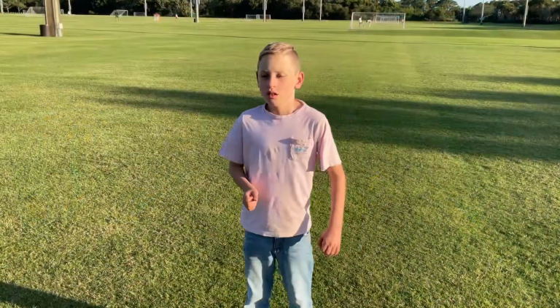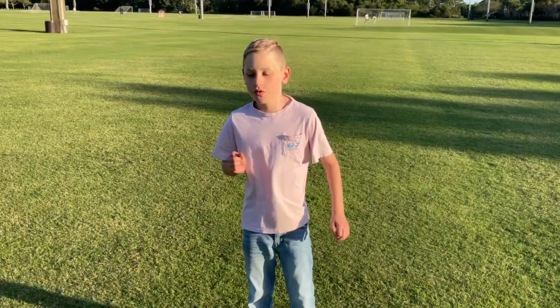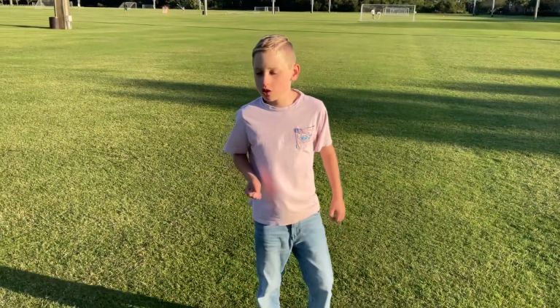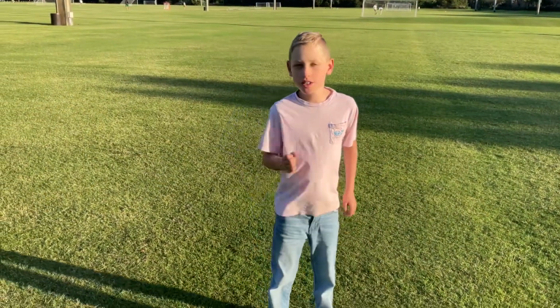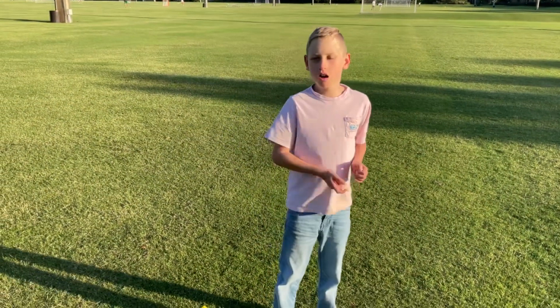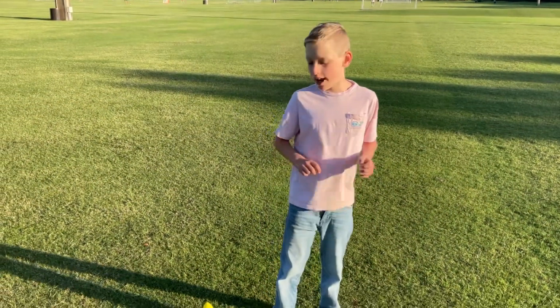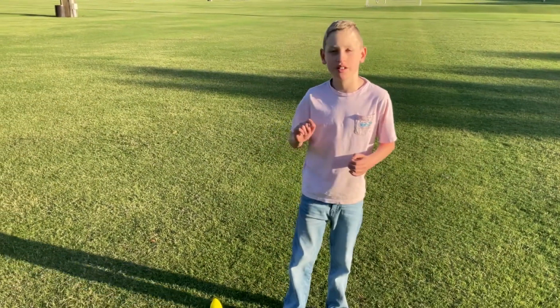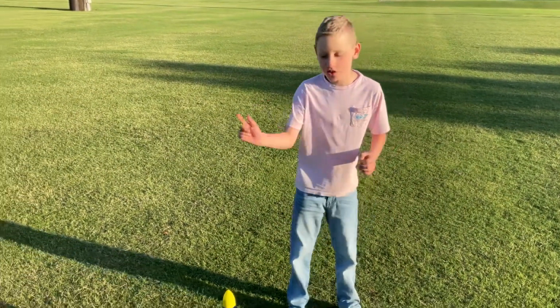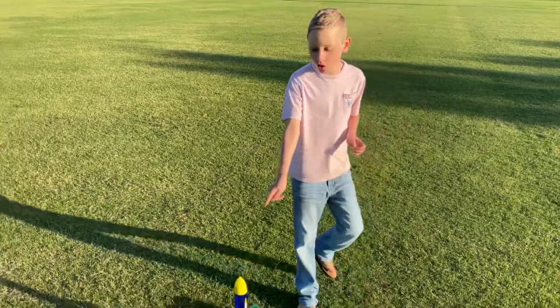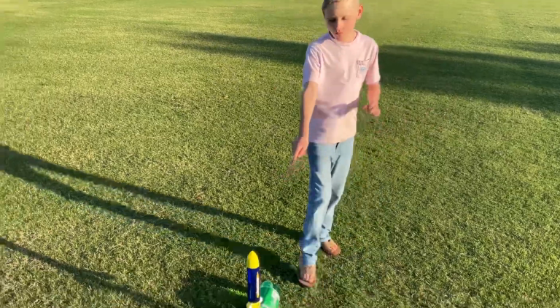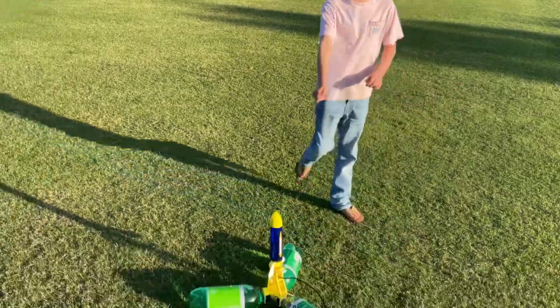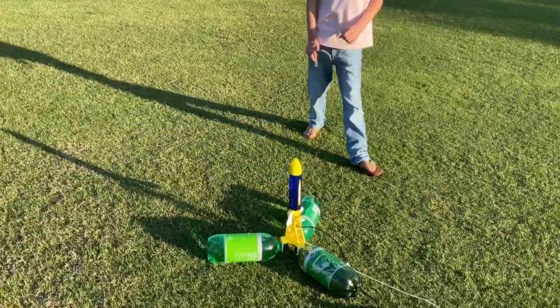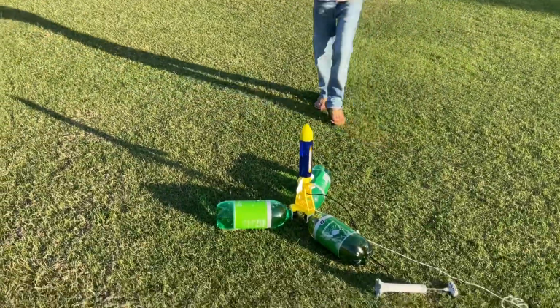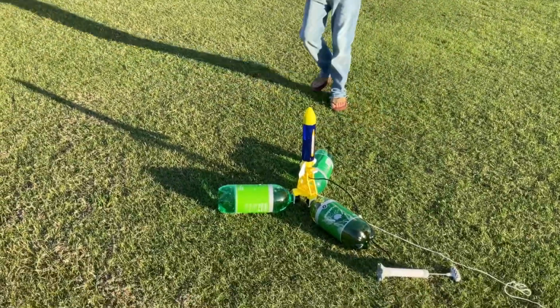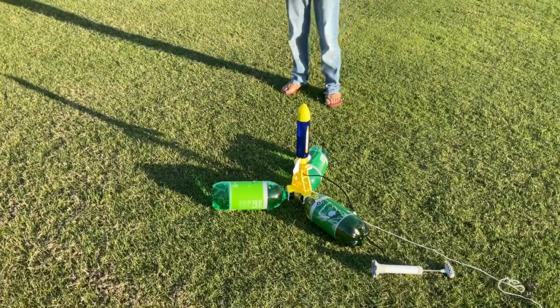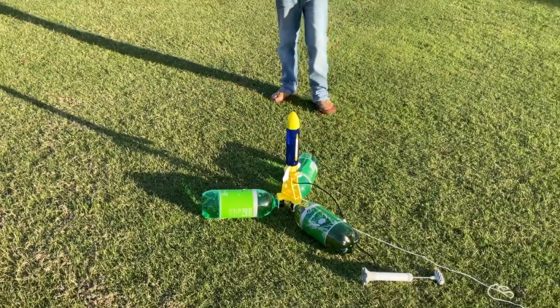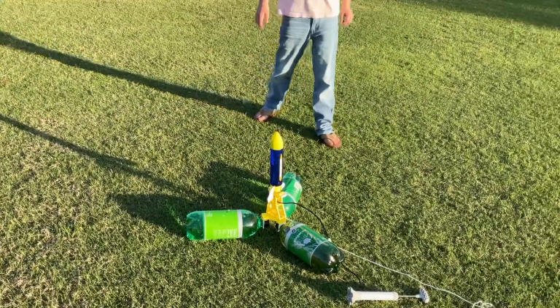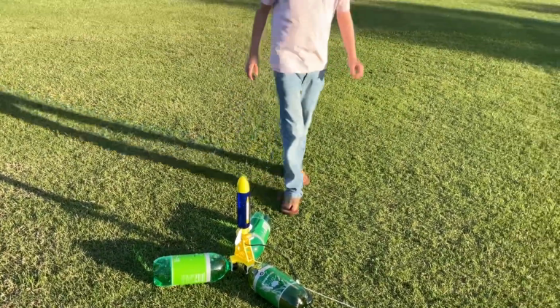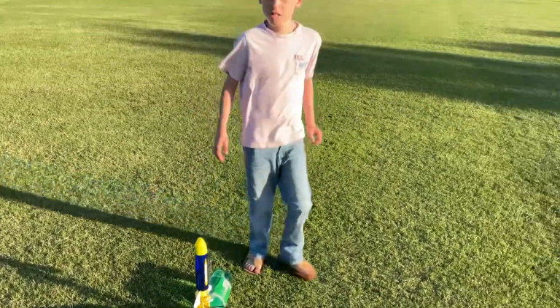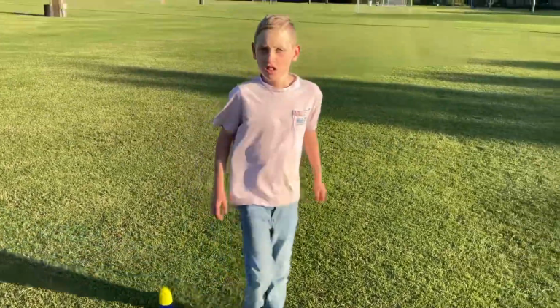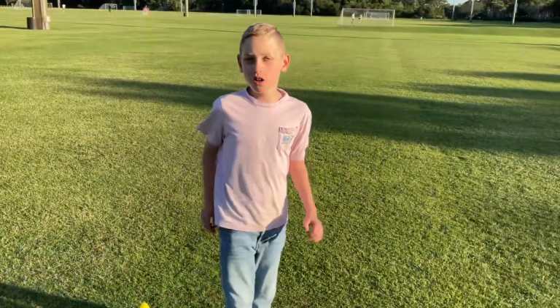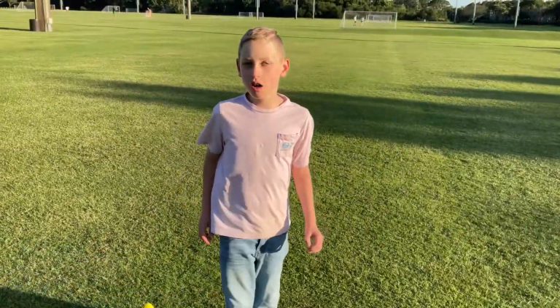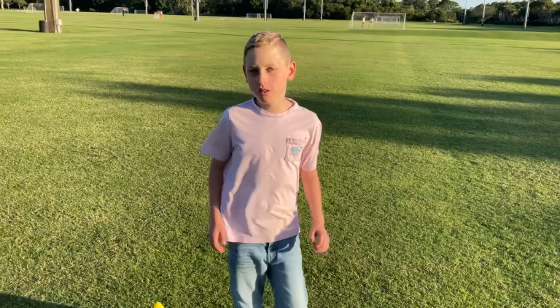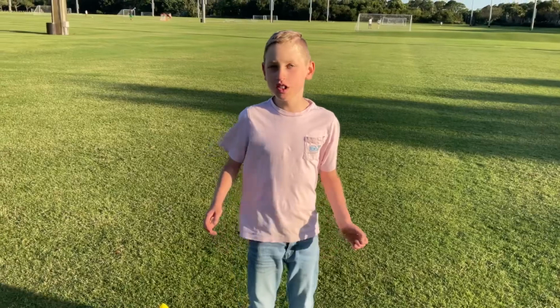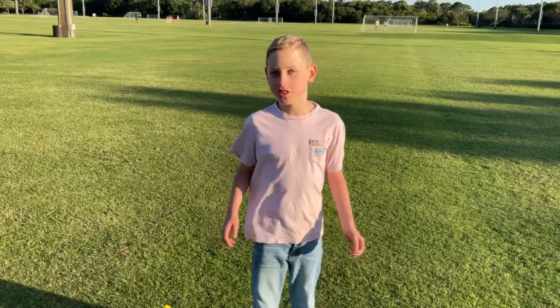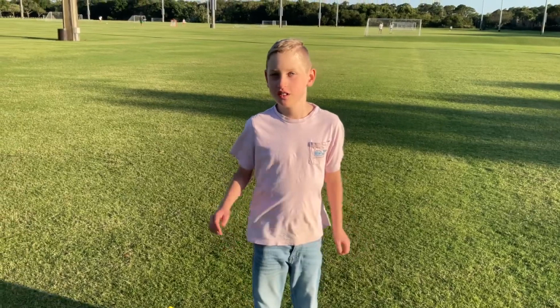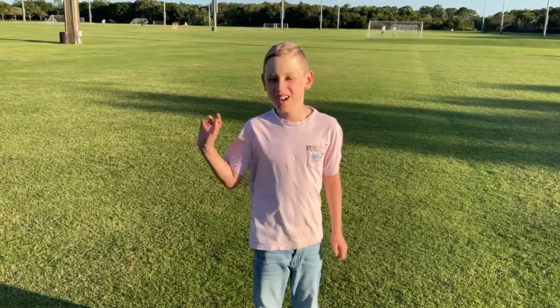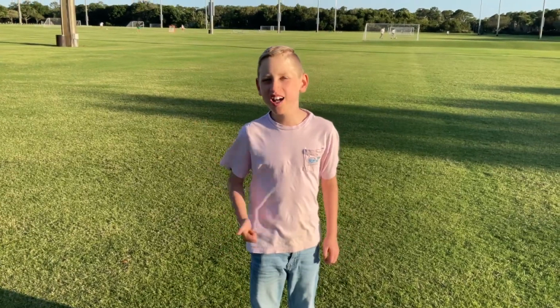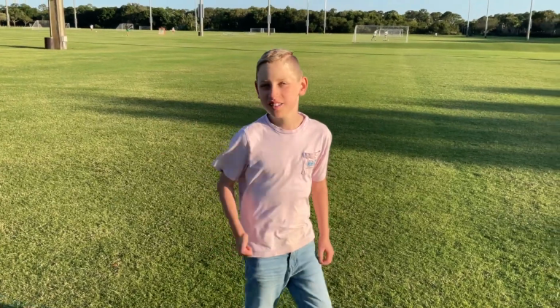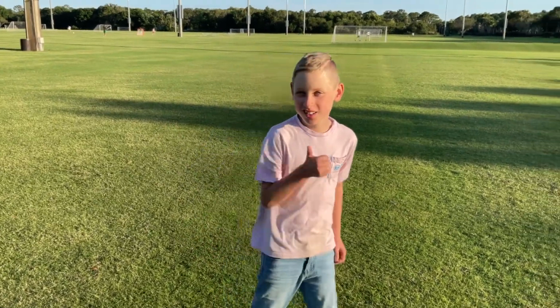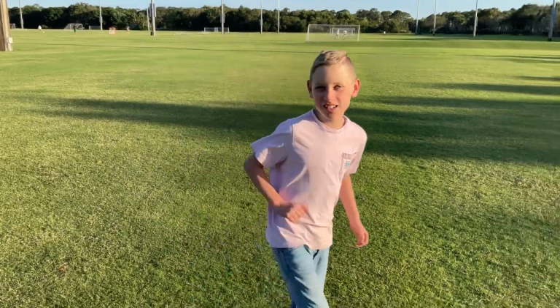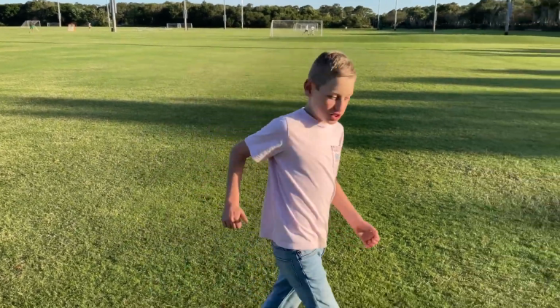So folks, we're at the park right now, and here's the two-fin rocket we made. So we're about to launch it. Let's launch it!